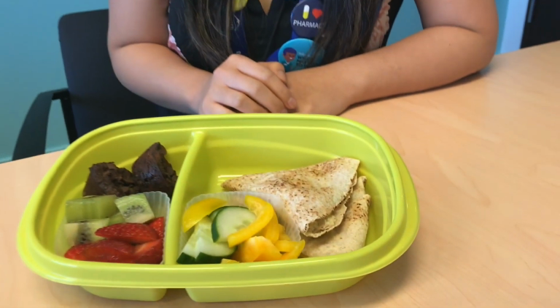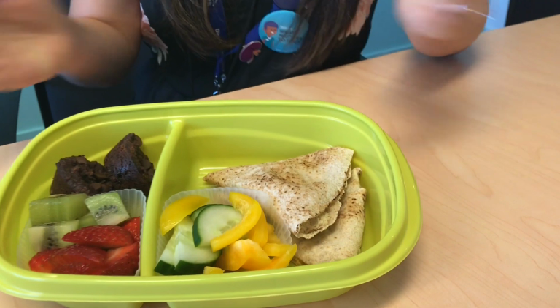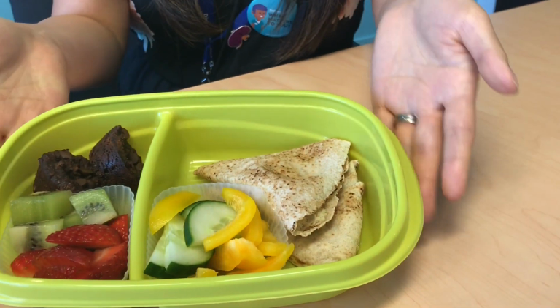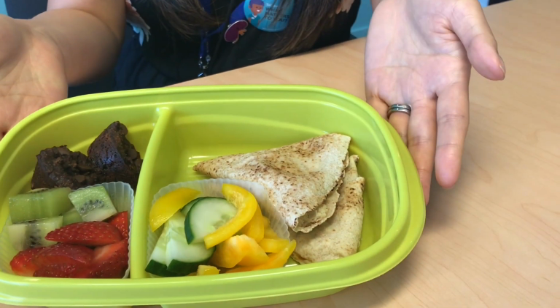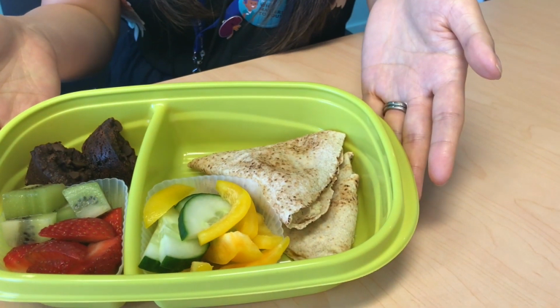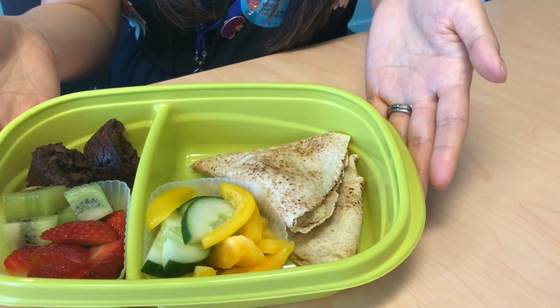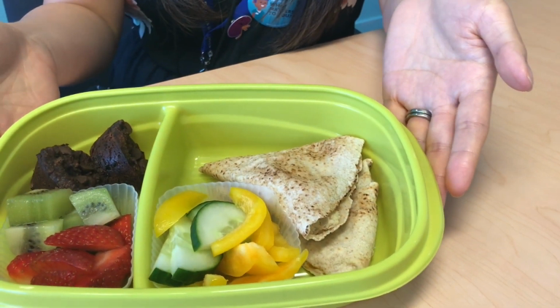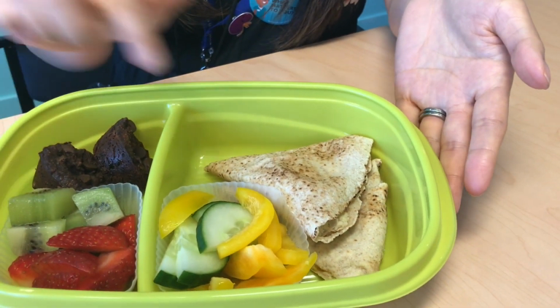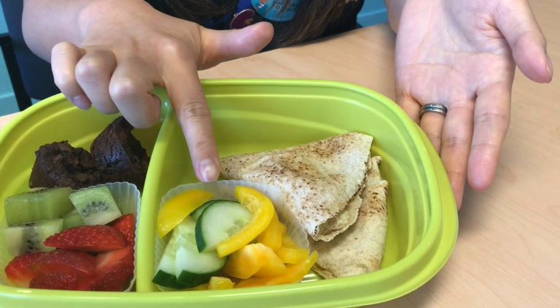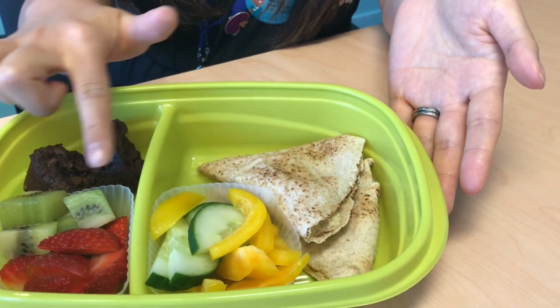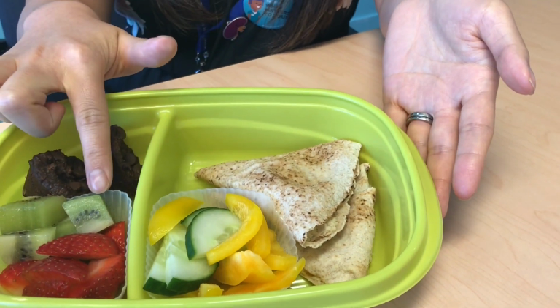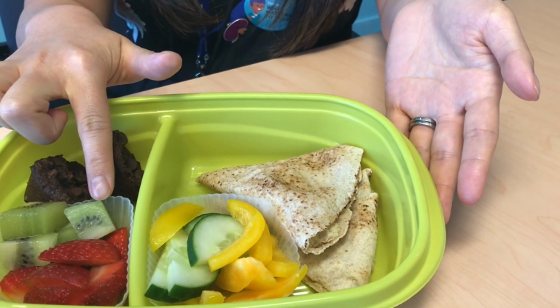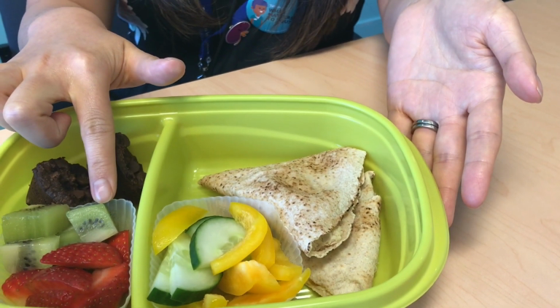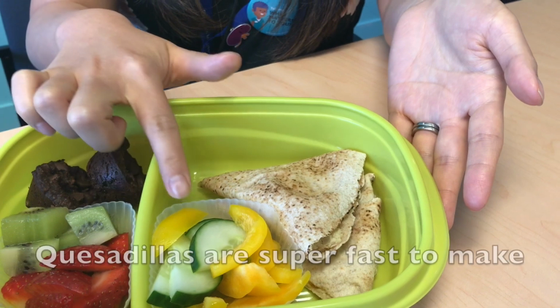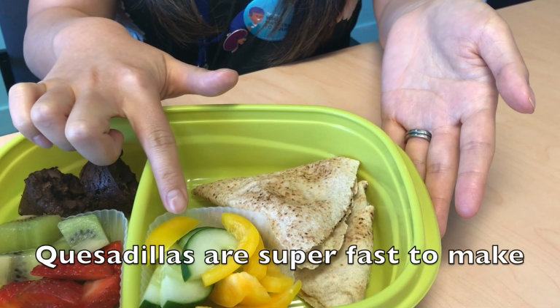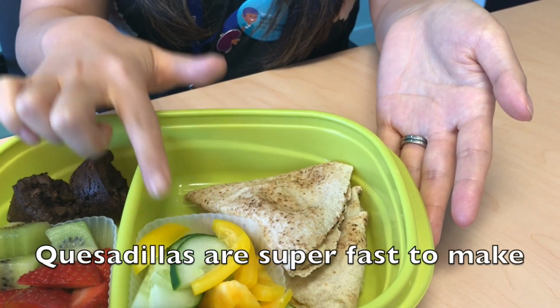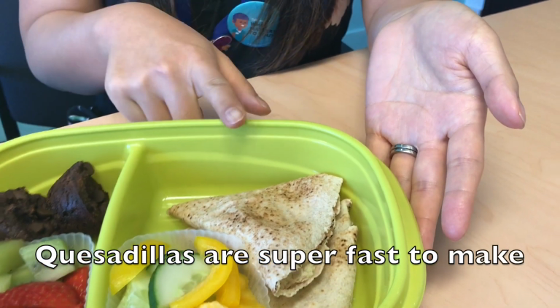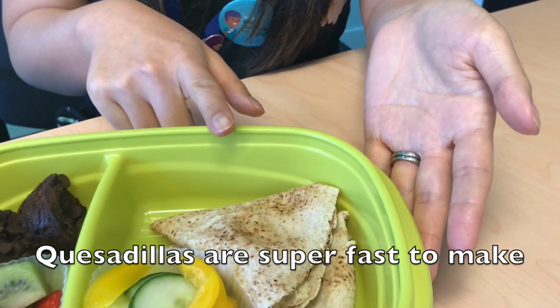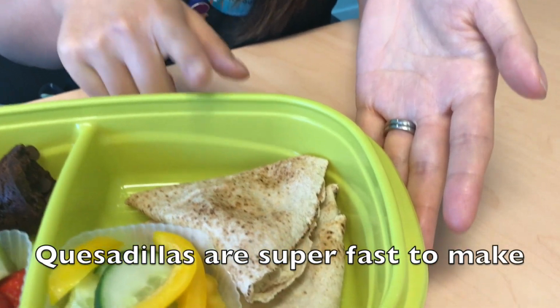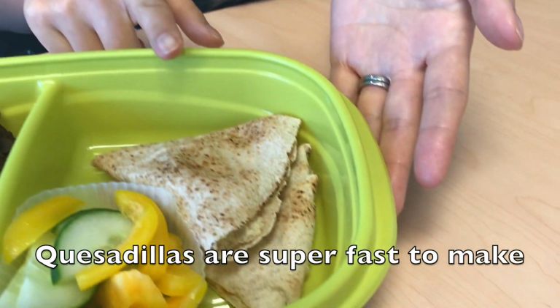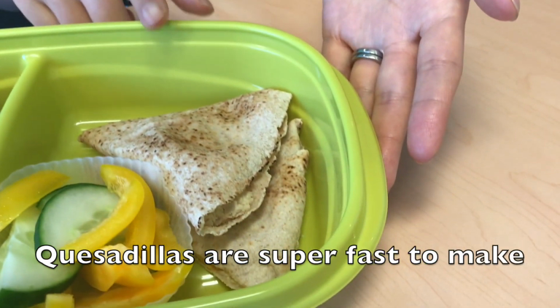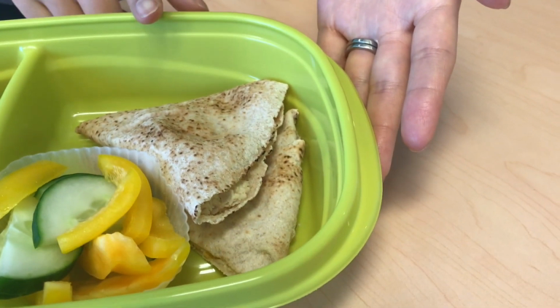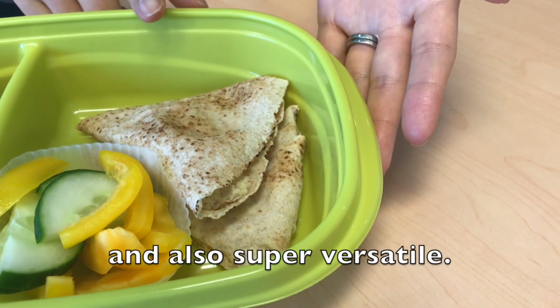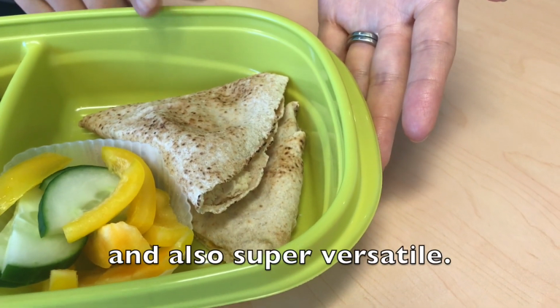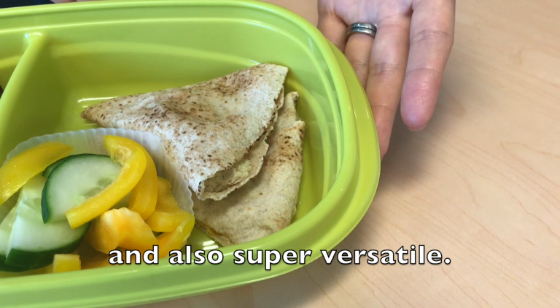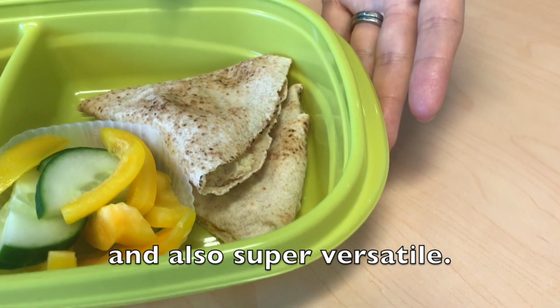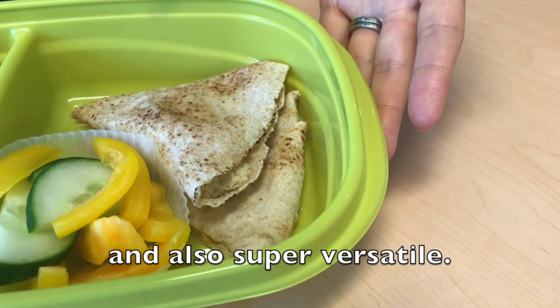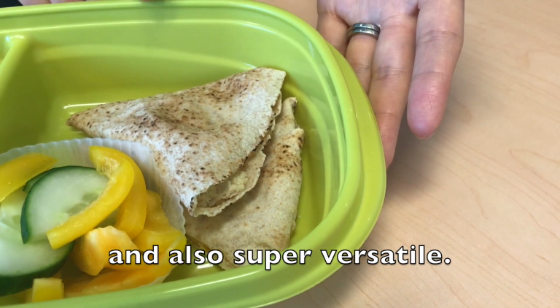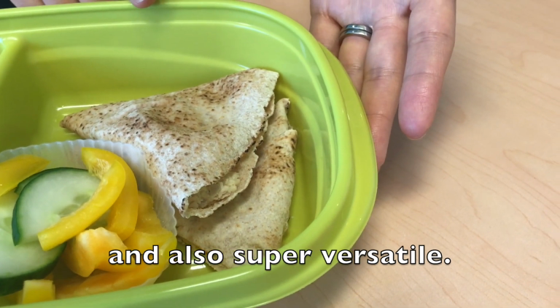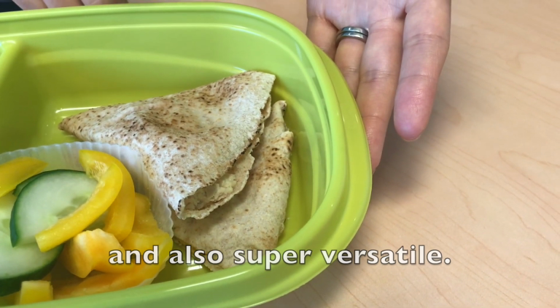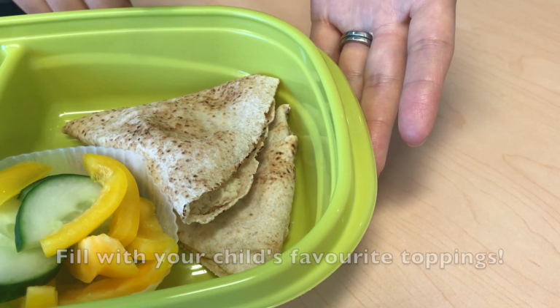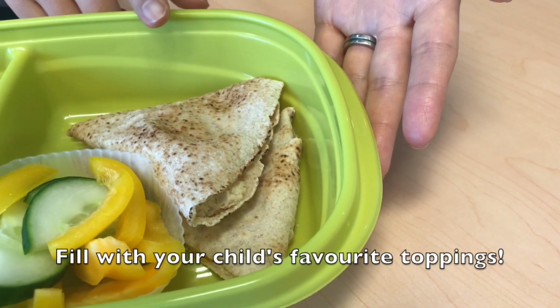I have these bento boxes which are really fun for kids. I've used these silicone separators to have my fruits and vegetables and quesadillas. They are a fun staple — they are so versatile. You can use cheese or leftover chicken or black beans.